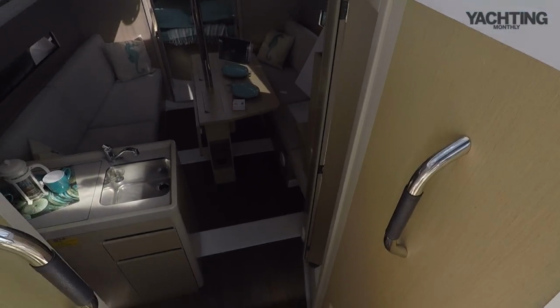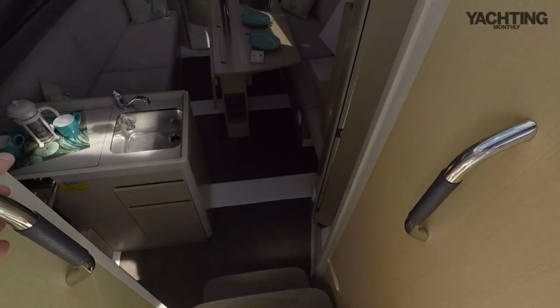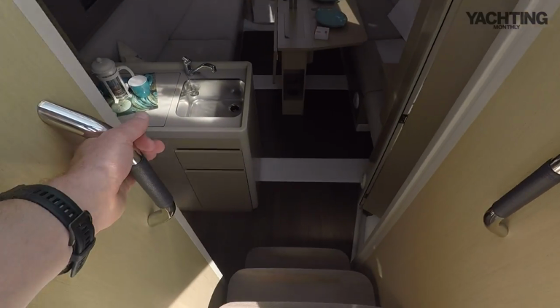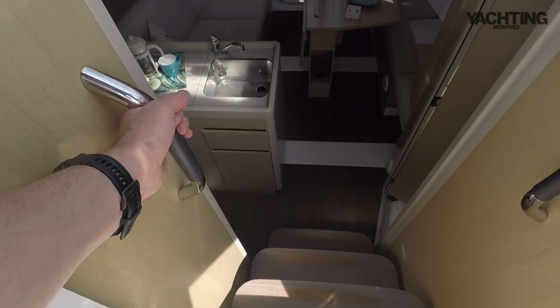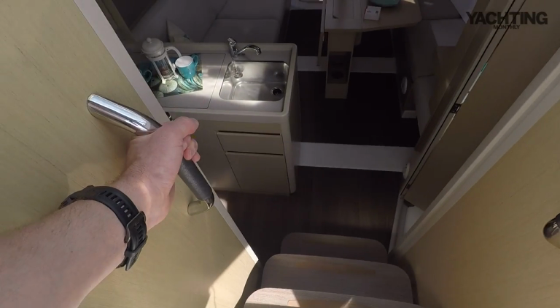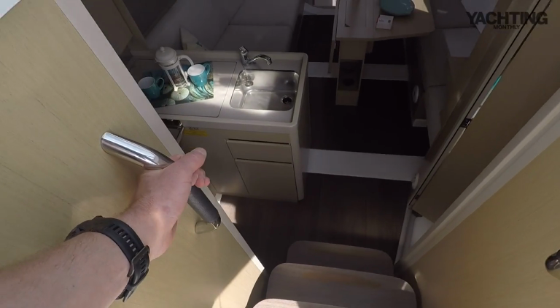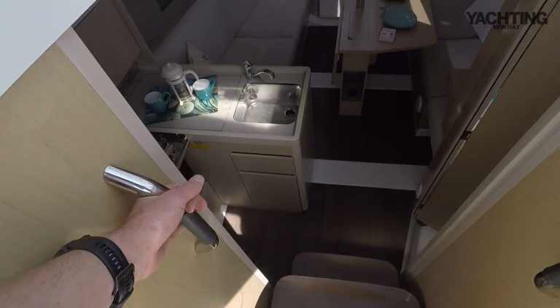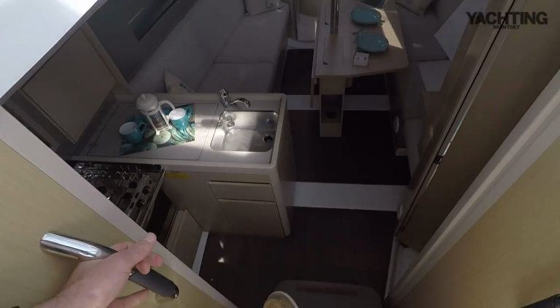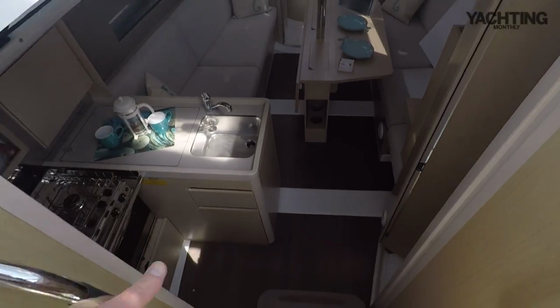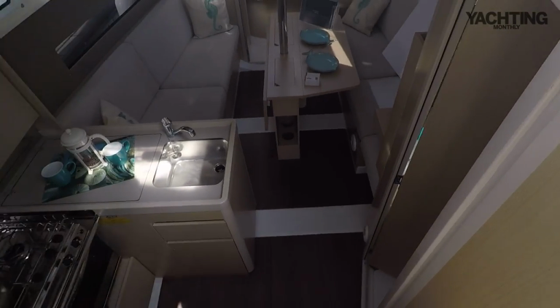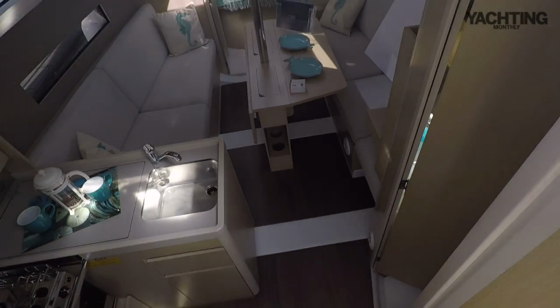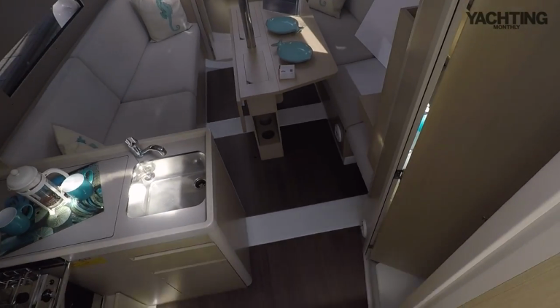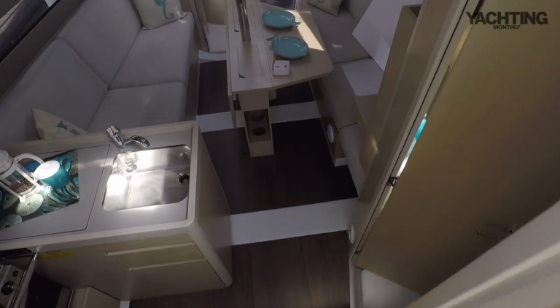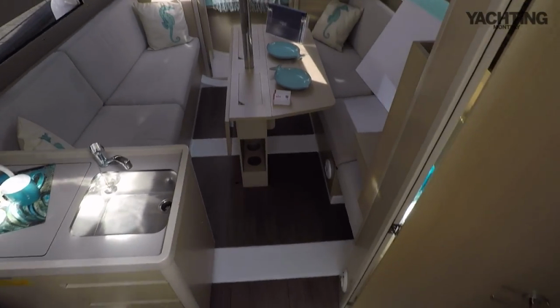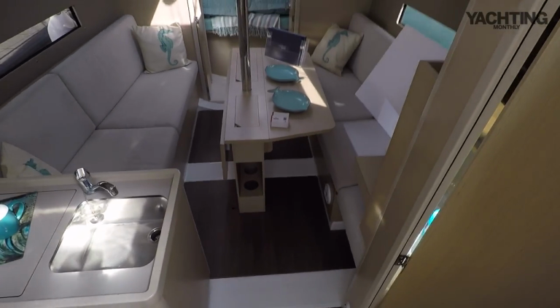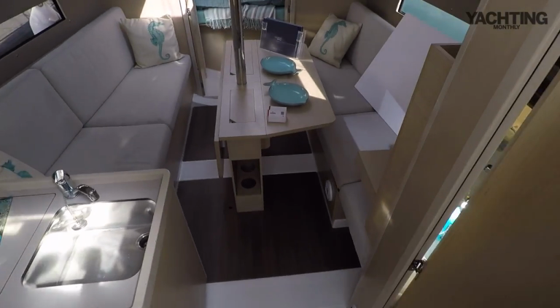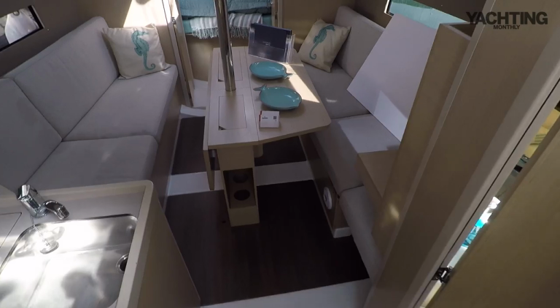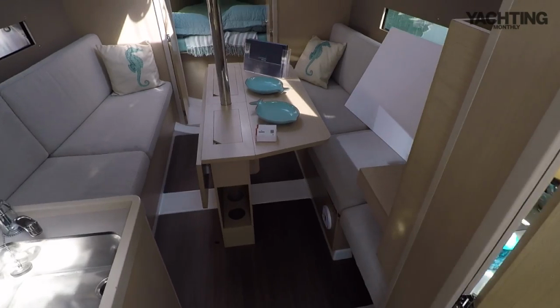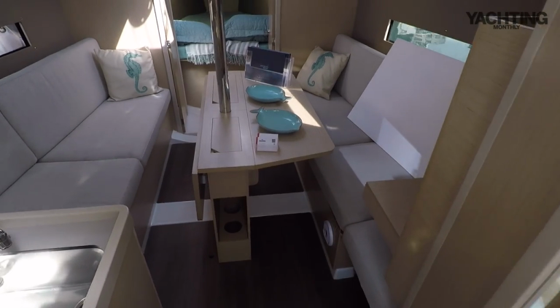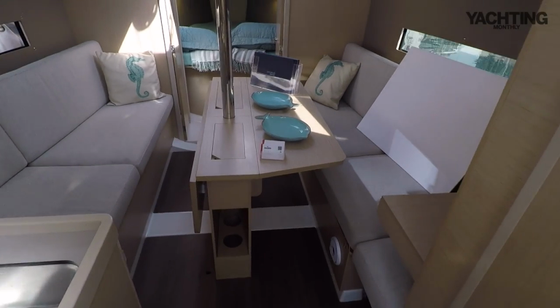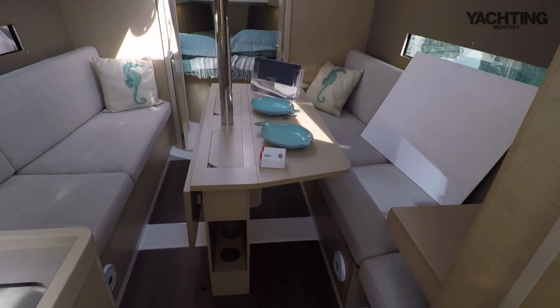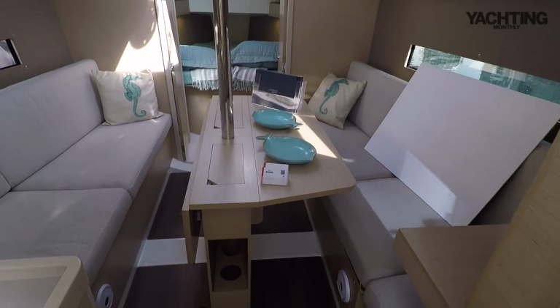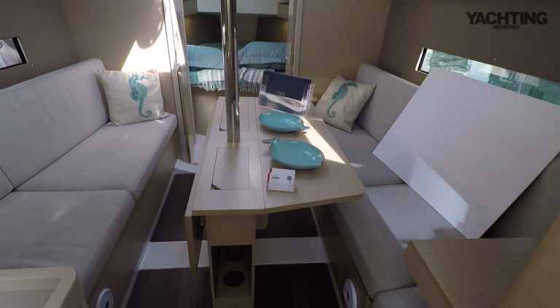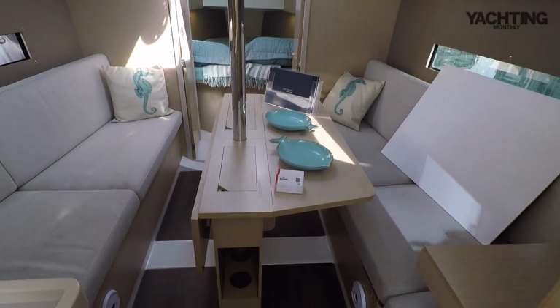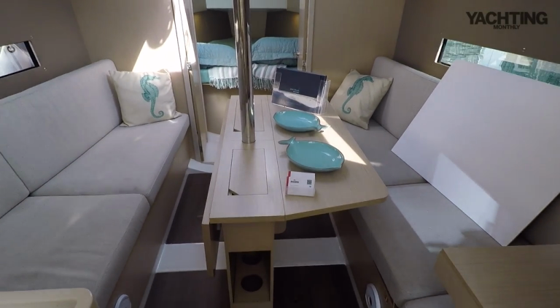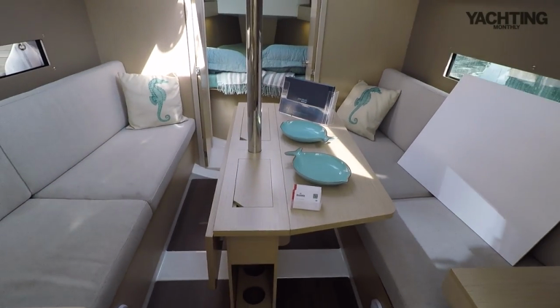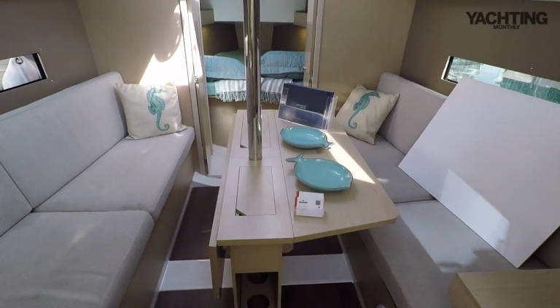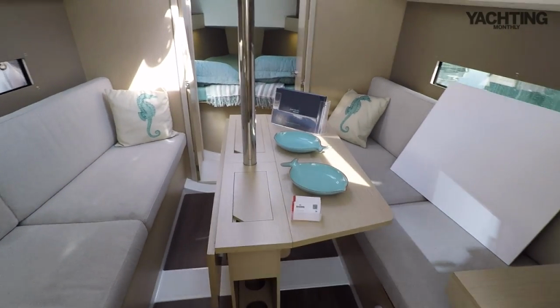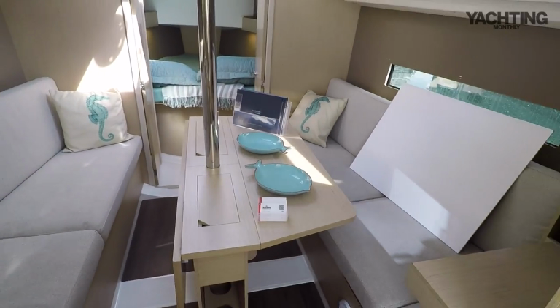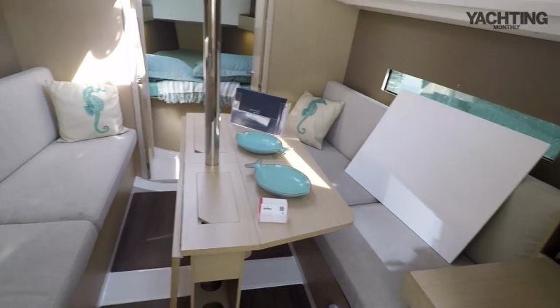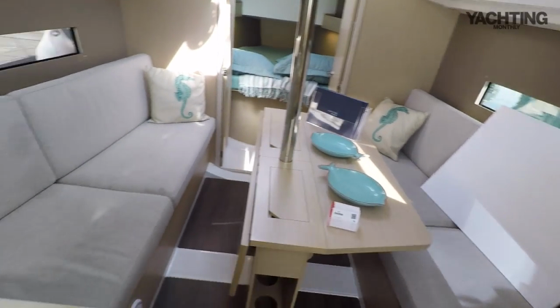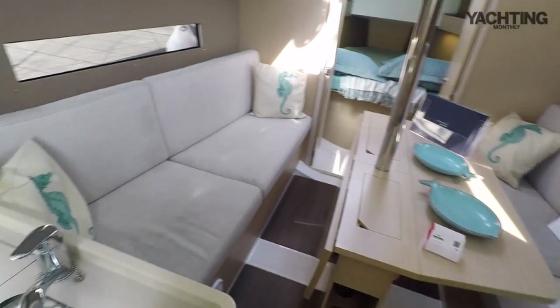Two nice handholds to help you down three steps into the saloon. Let's have a look around.